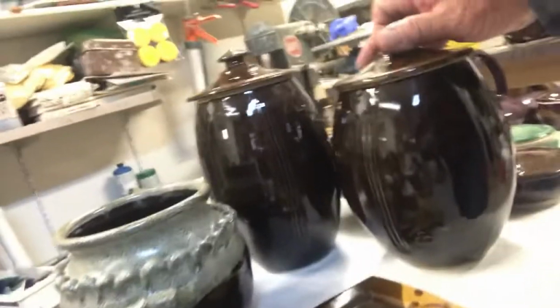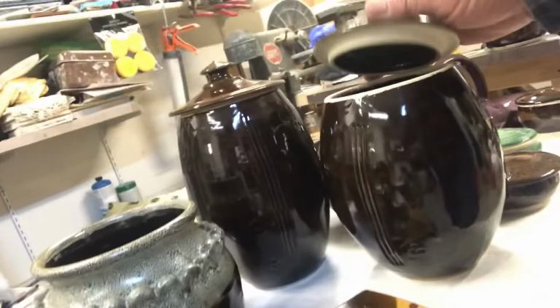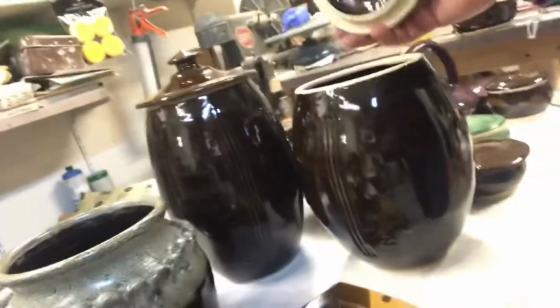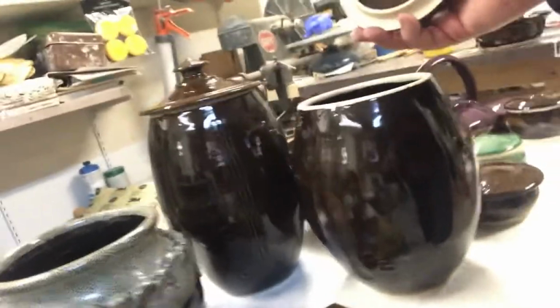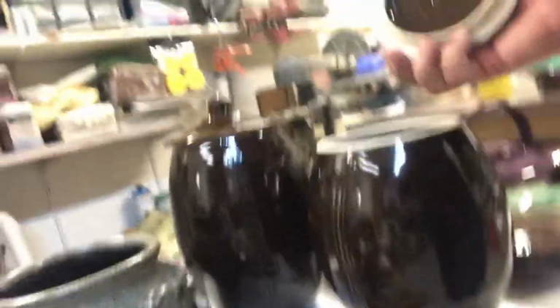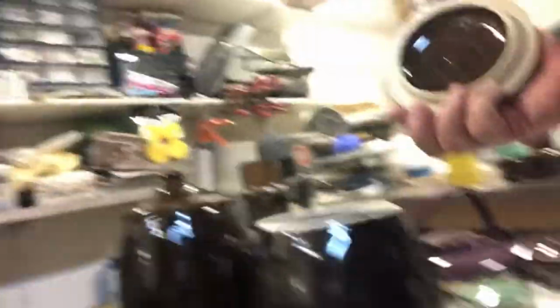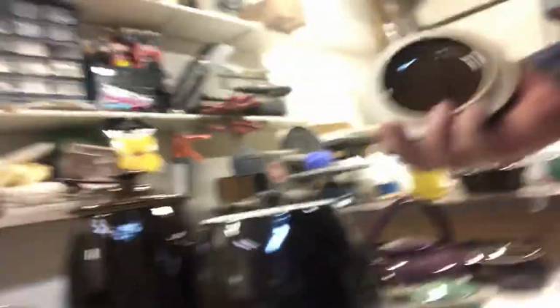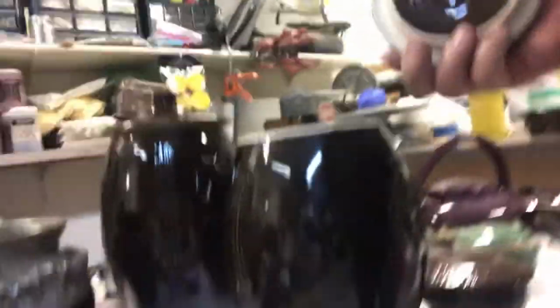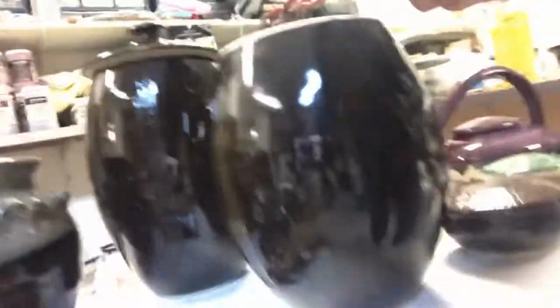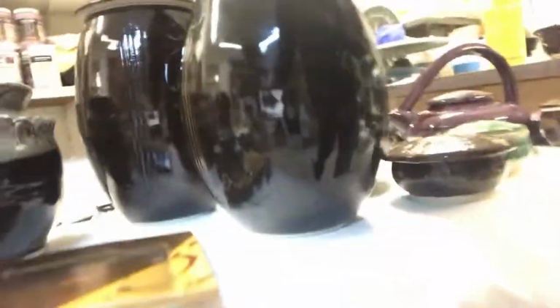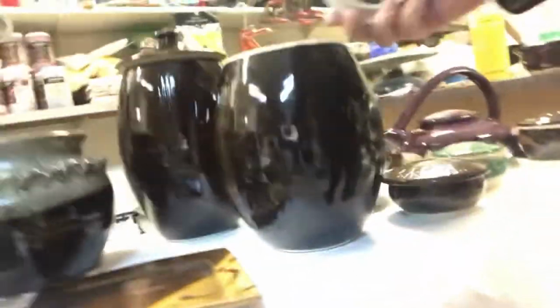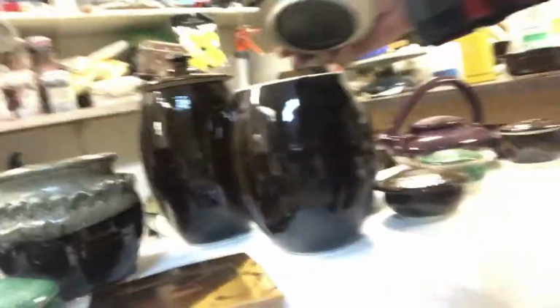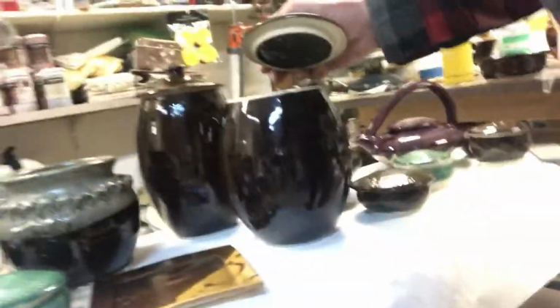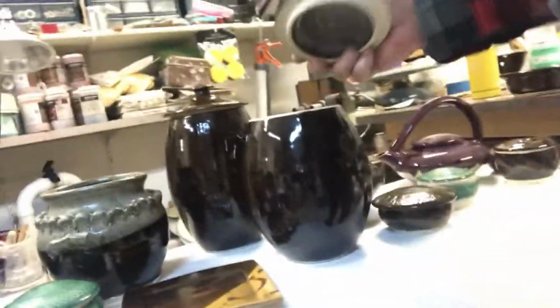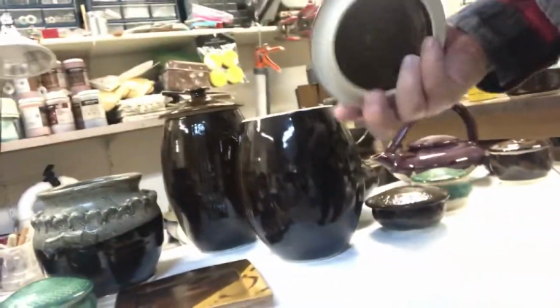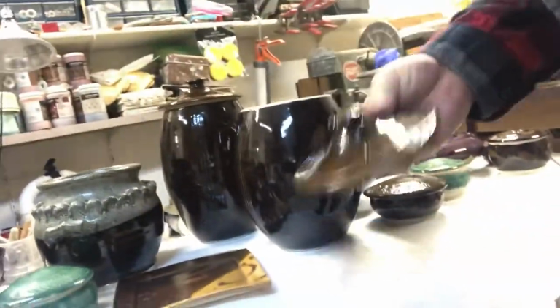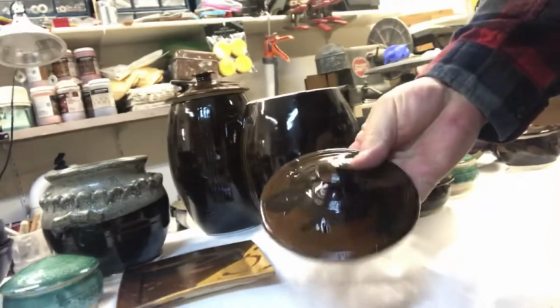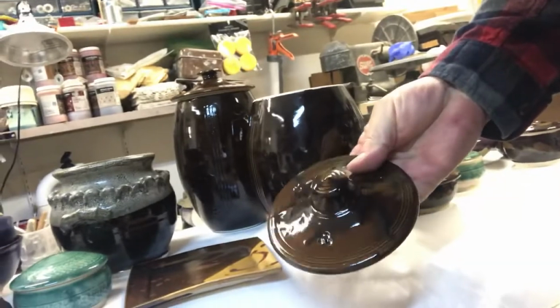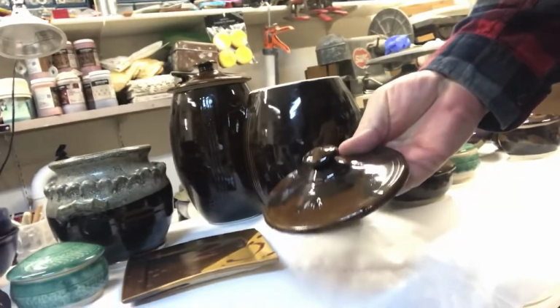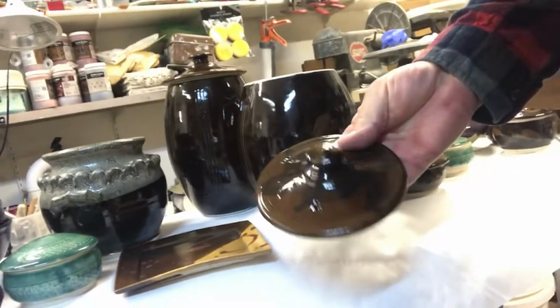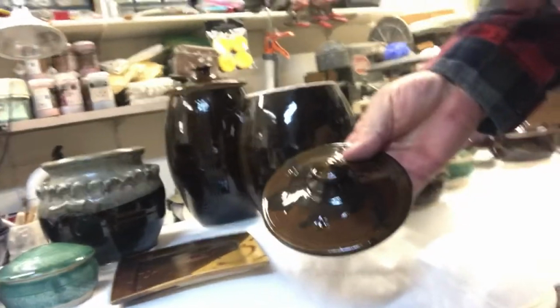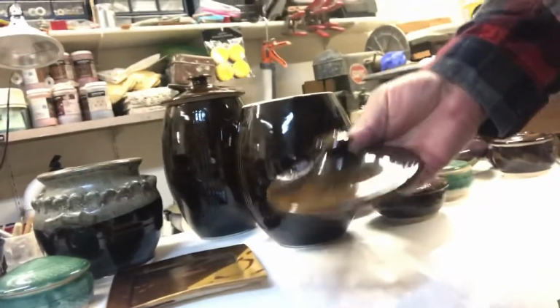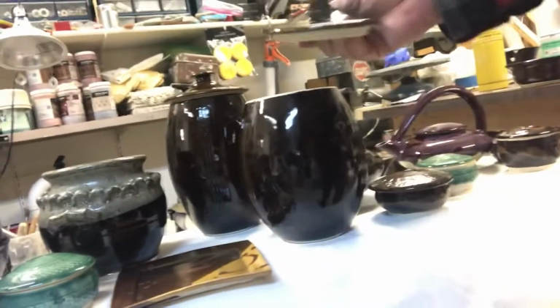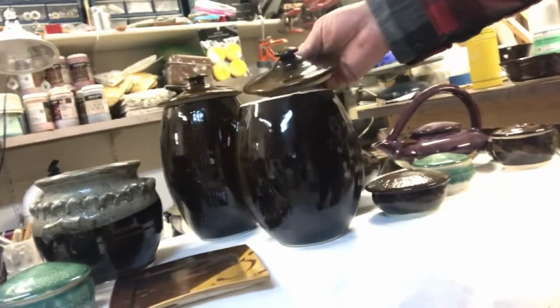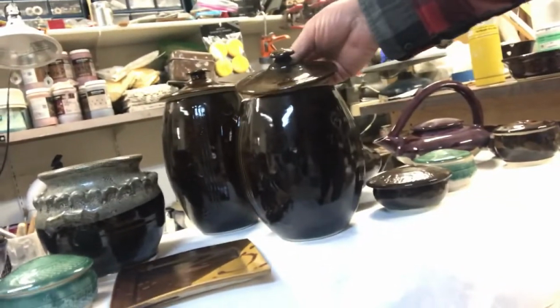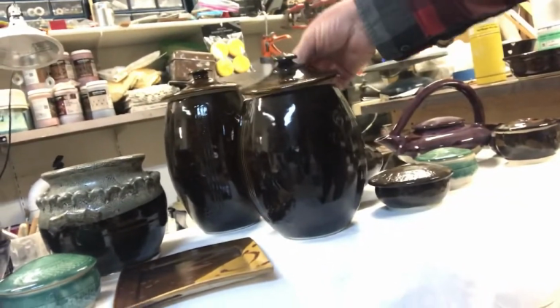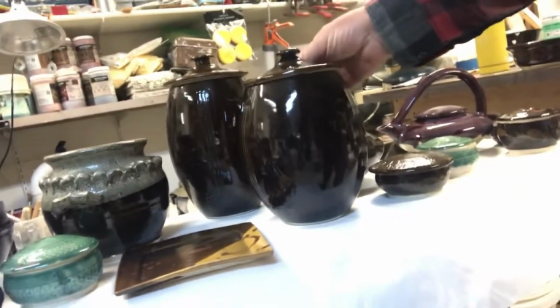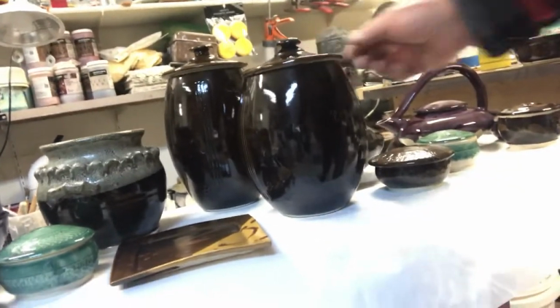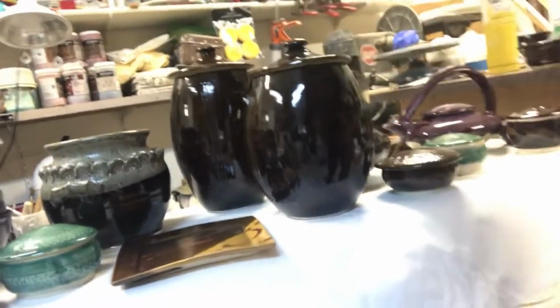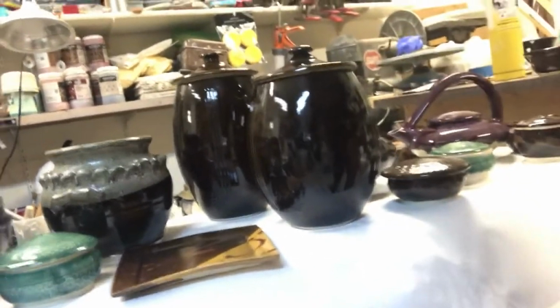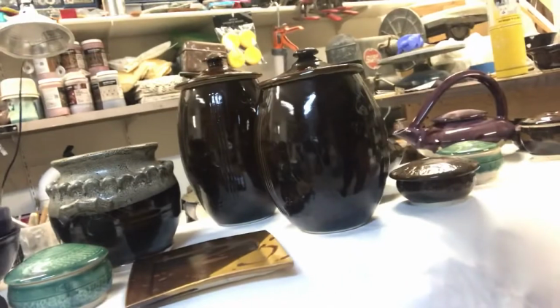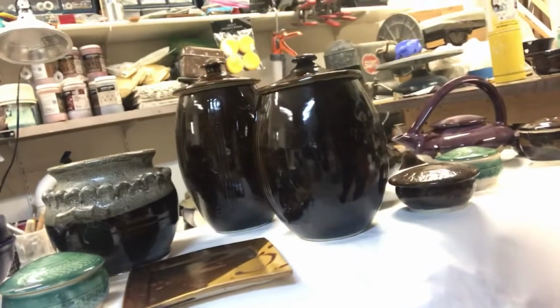These are more jars. Not really crazy about them. I did some decoration and it just didn't show up through the temeku.